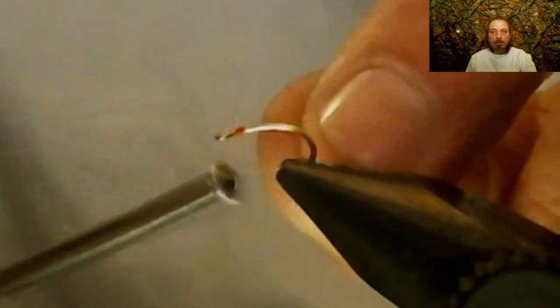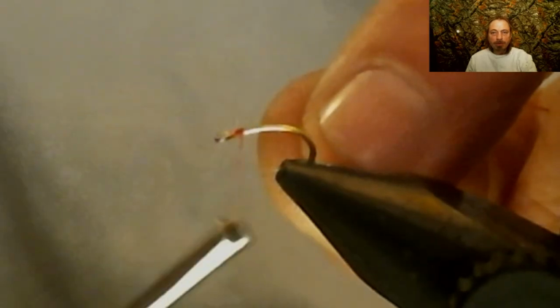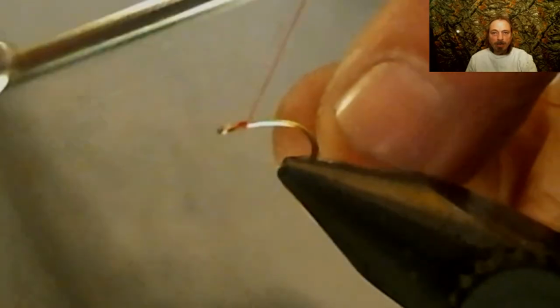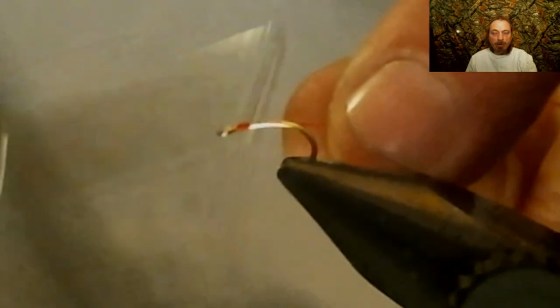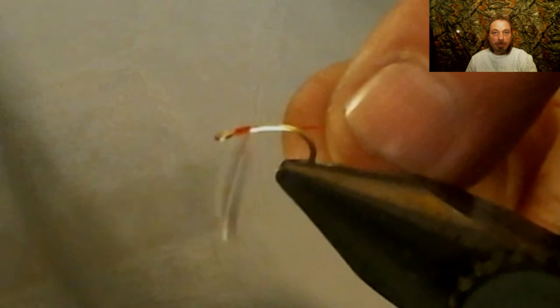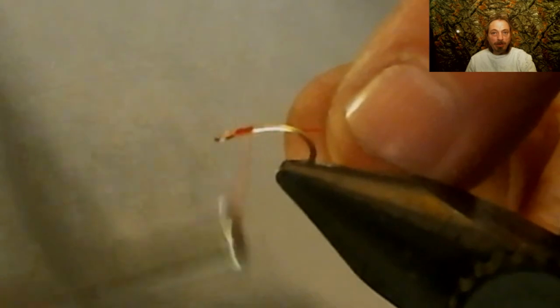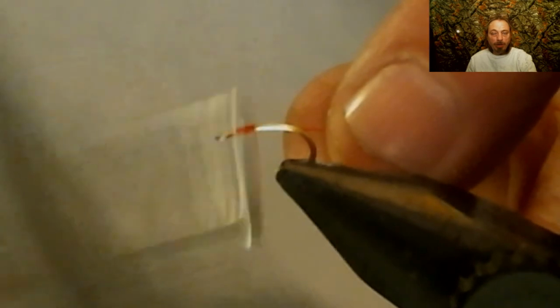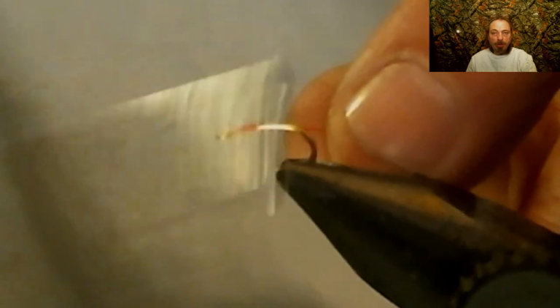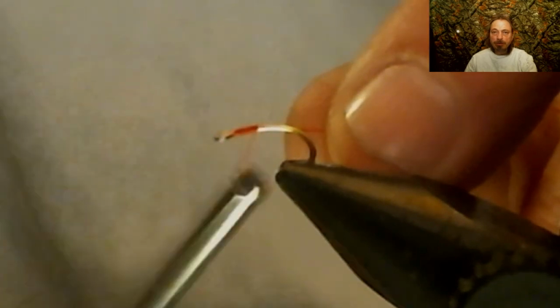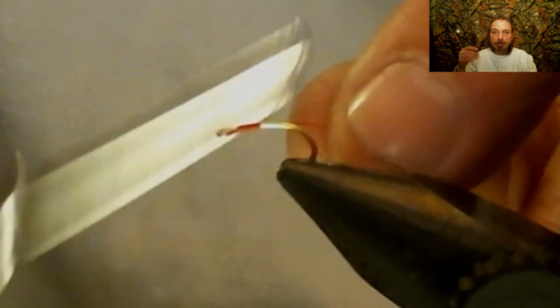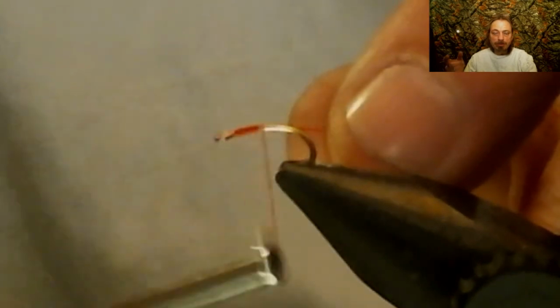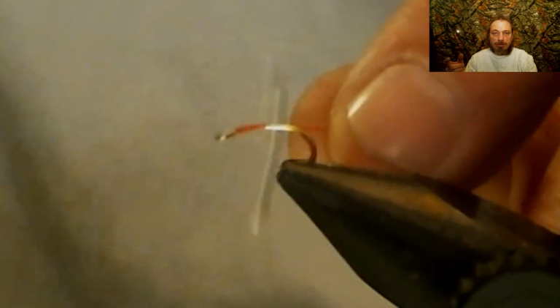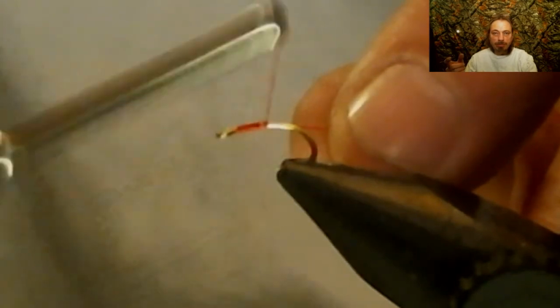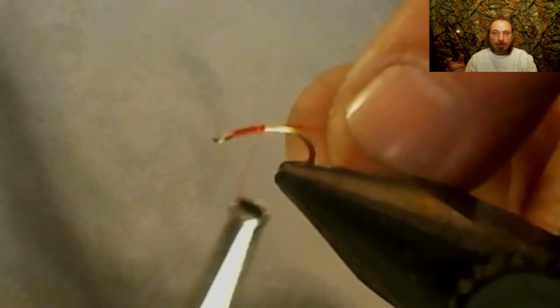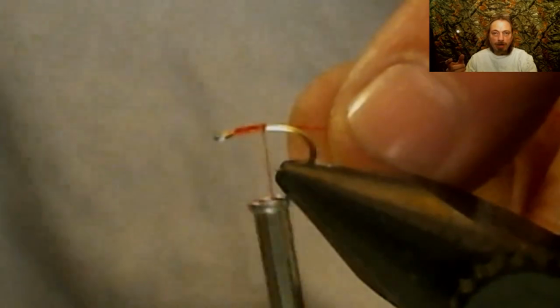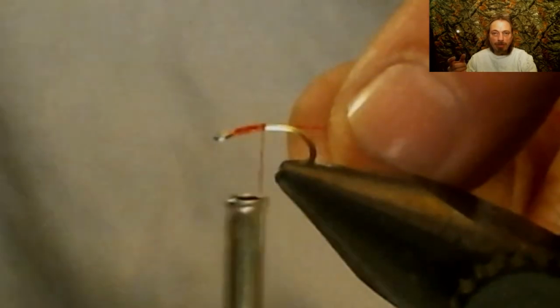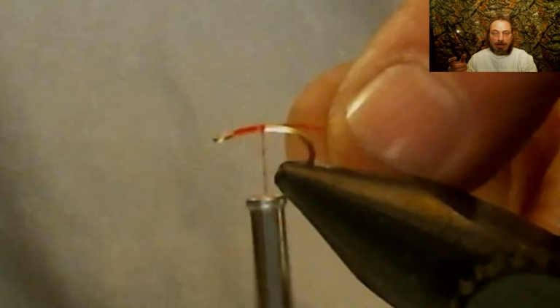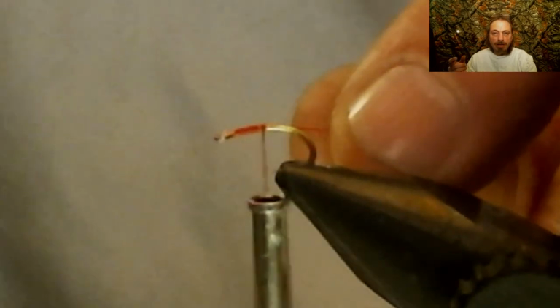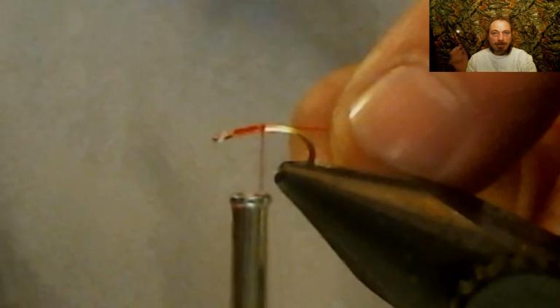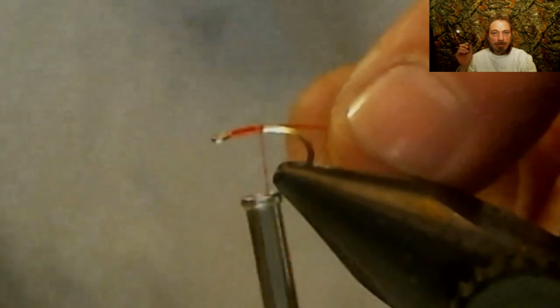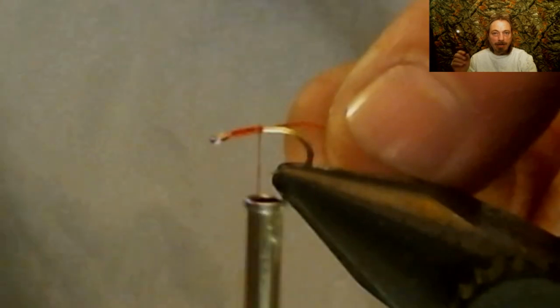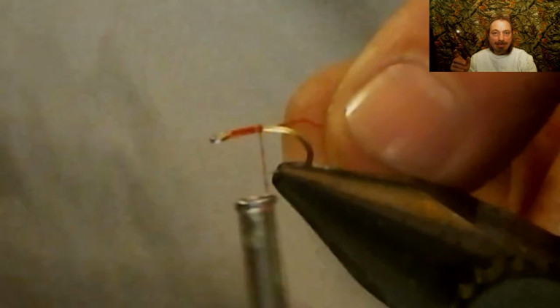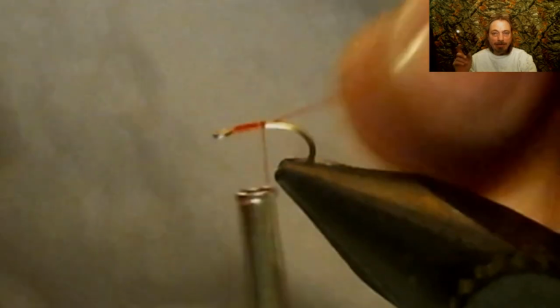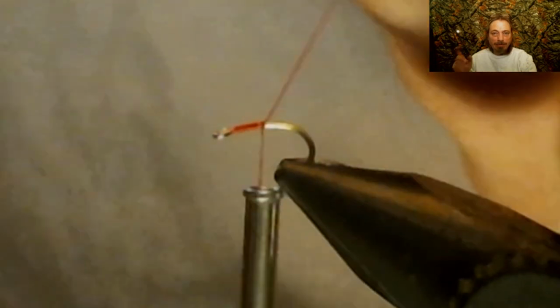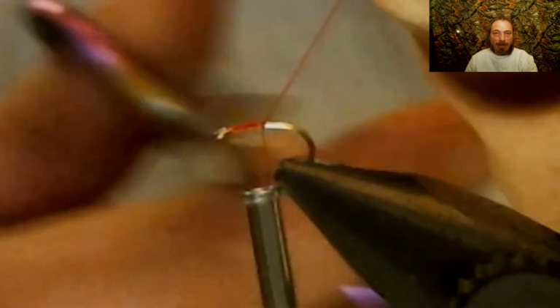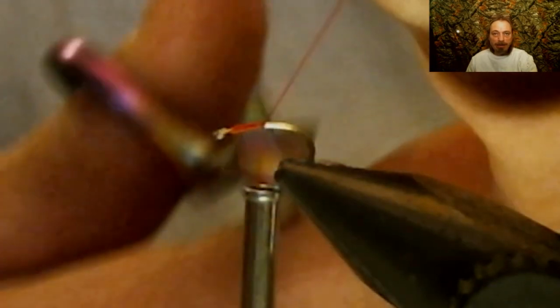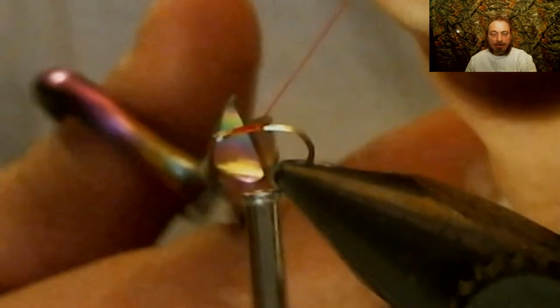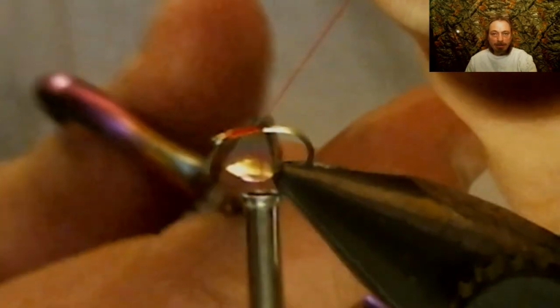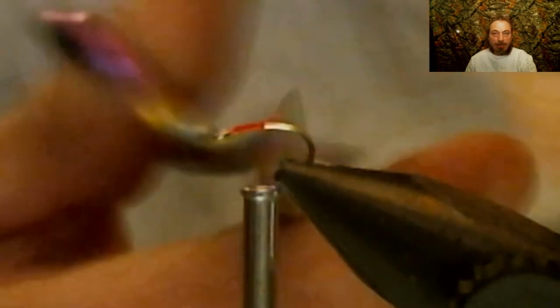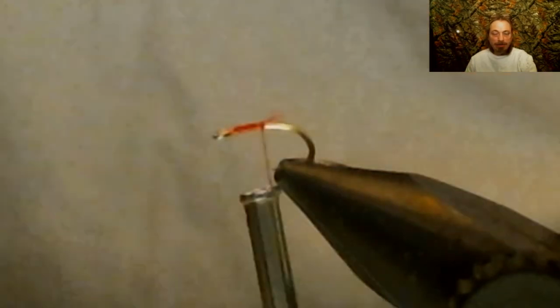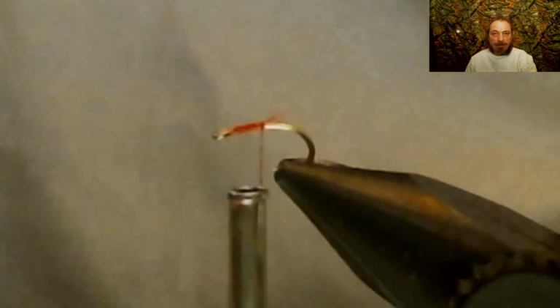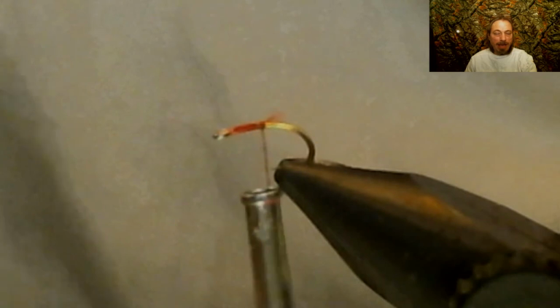We're going to start this fly like we always do. We already debarbed the hook. We're going to start the thread right behind the eyelet. It's going to be a very easy, fast fly, so you can tie up hundreds of these fast.